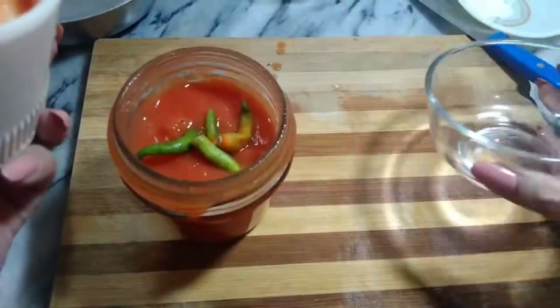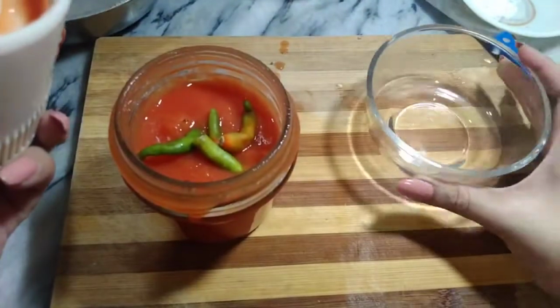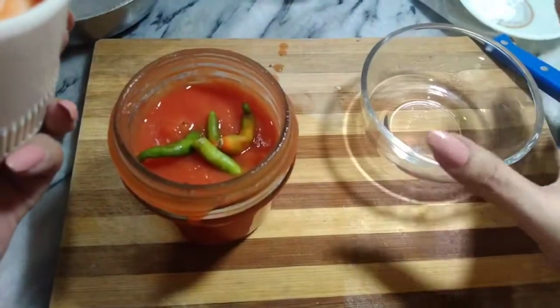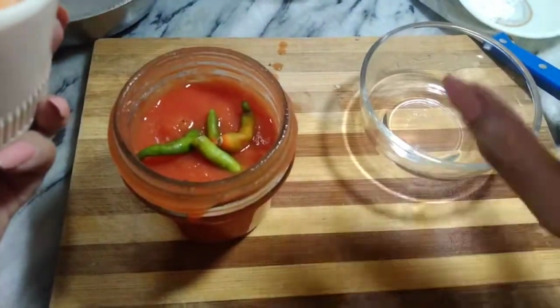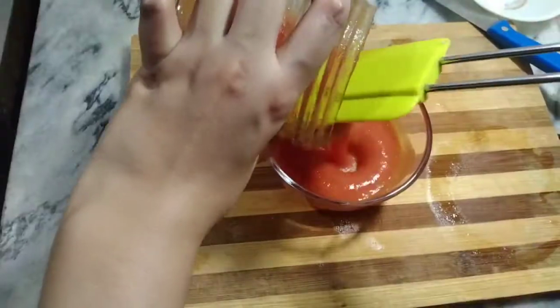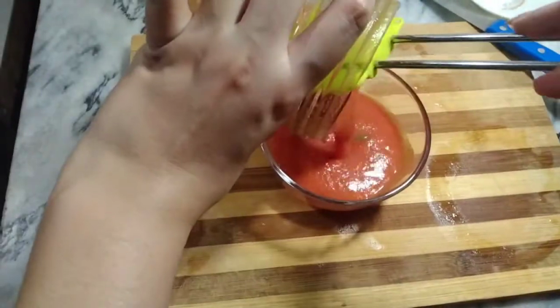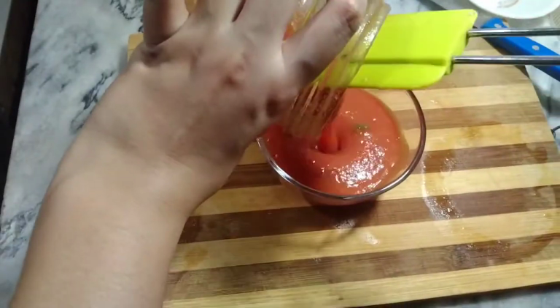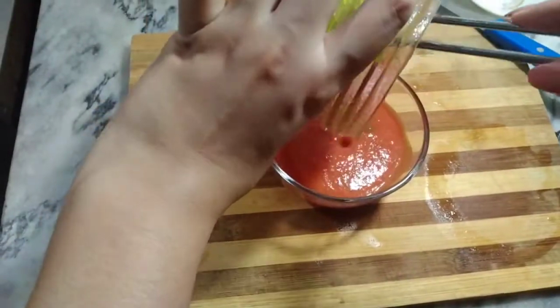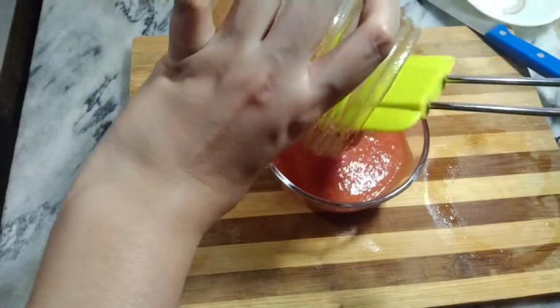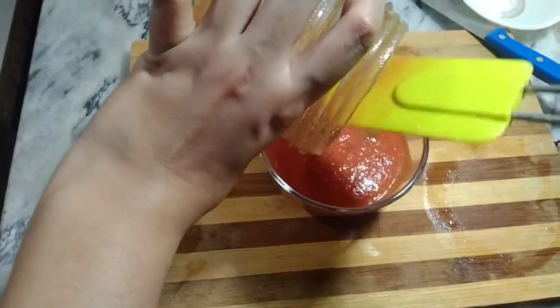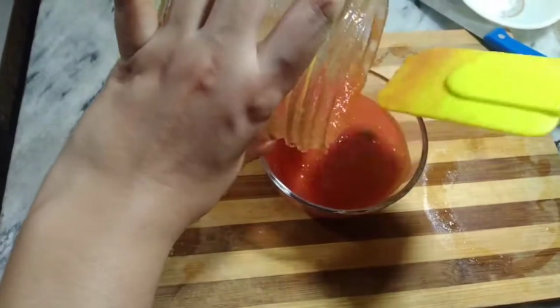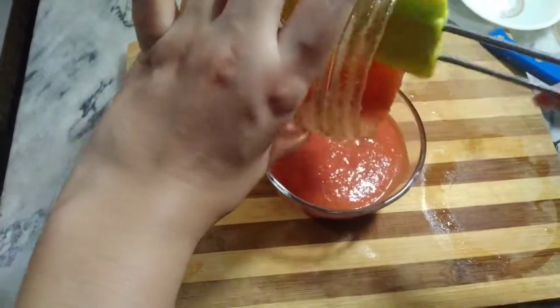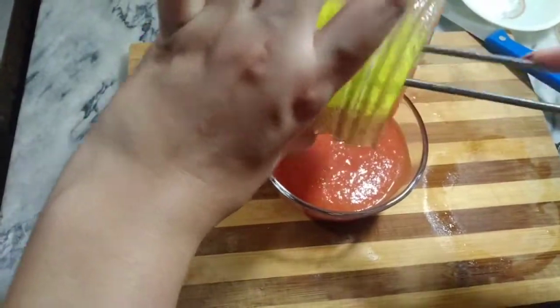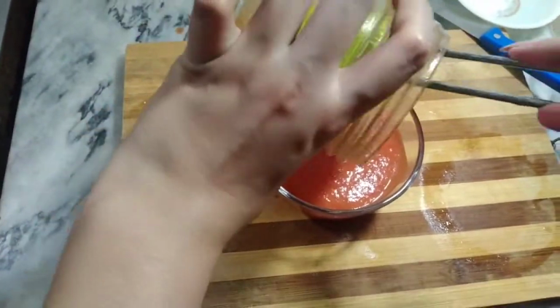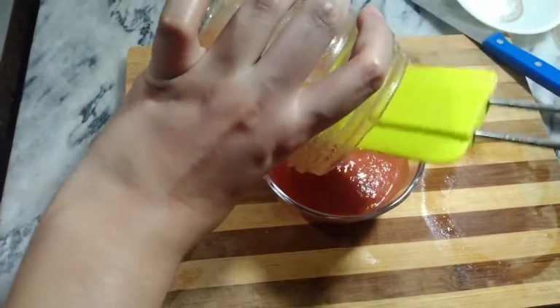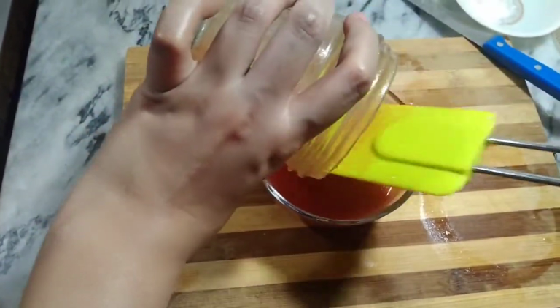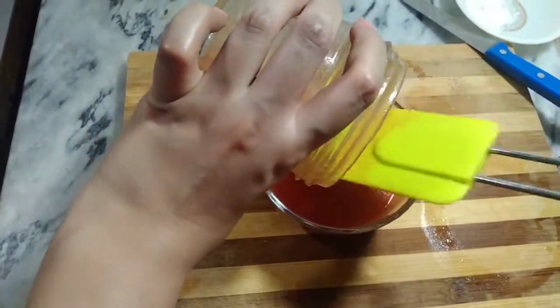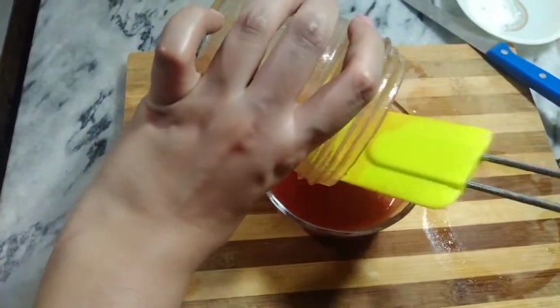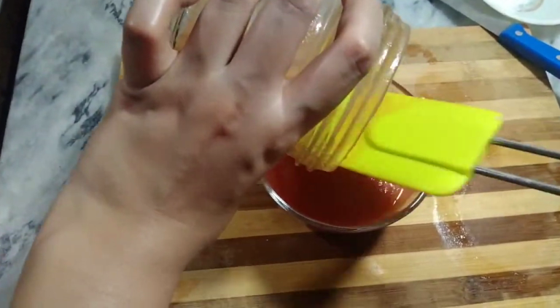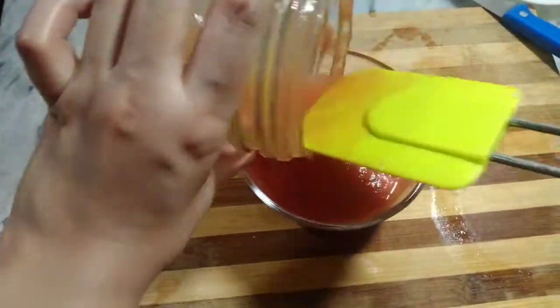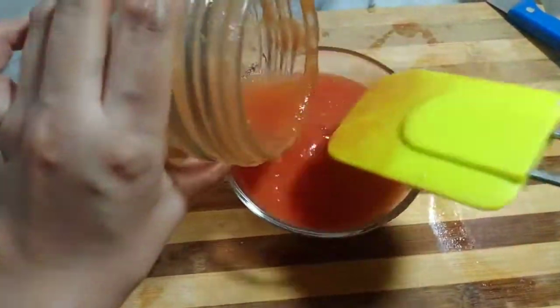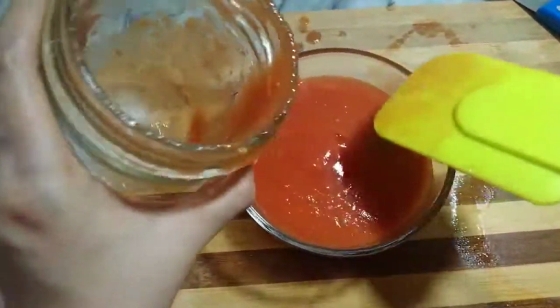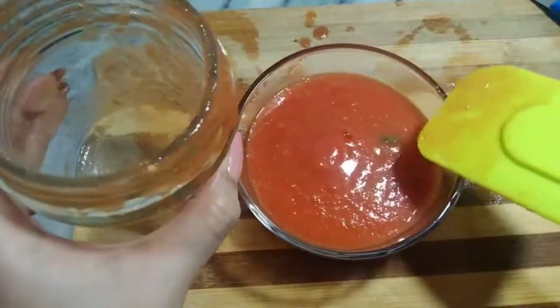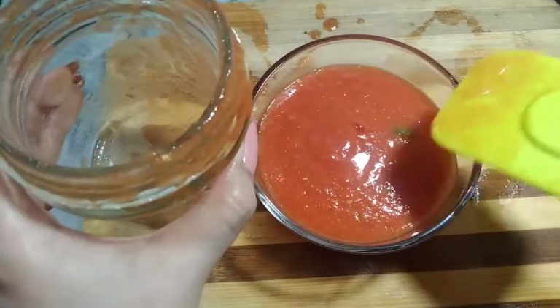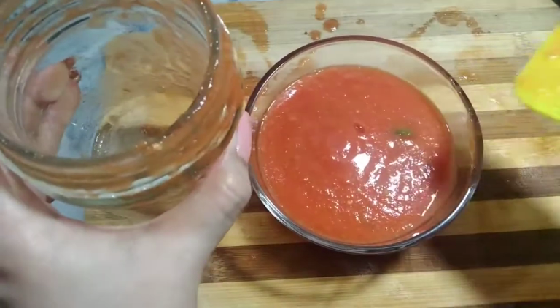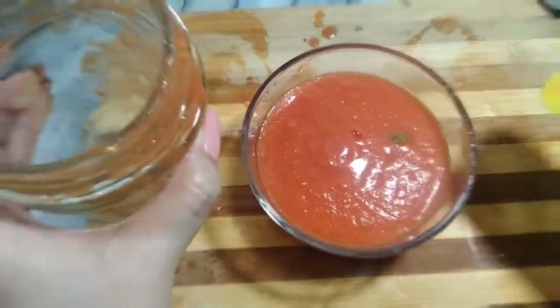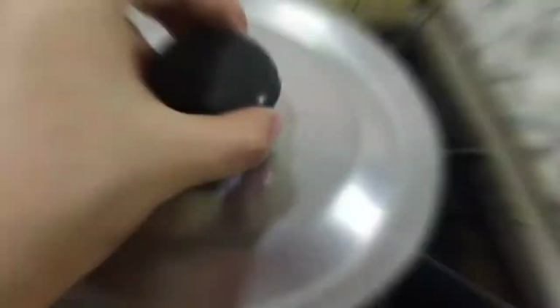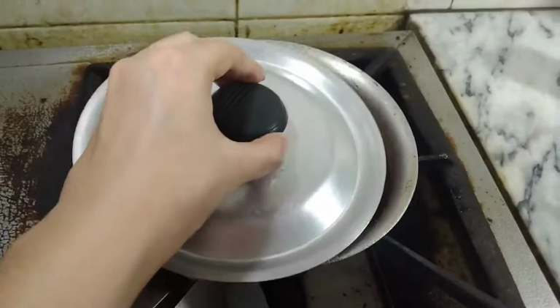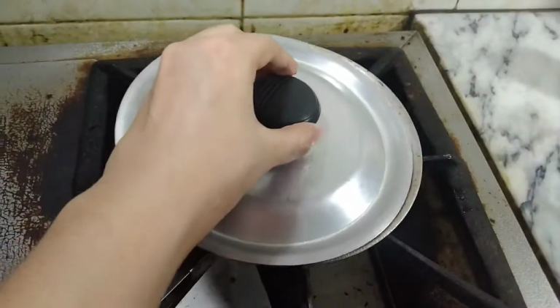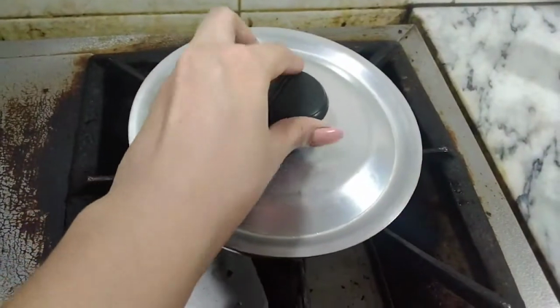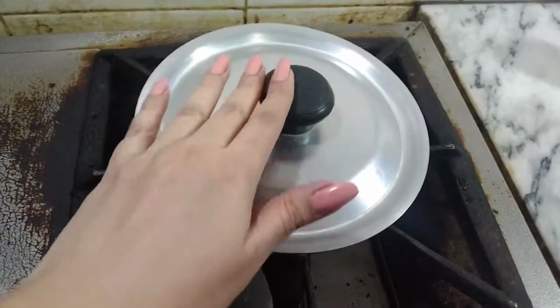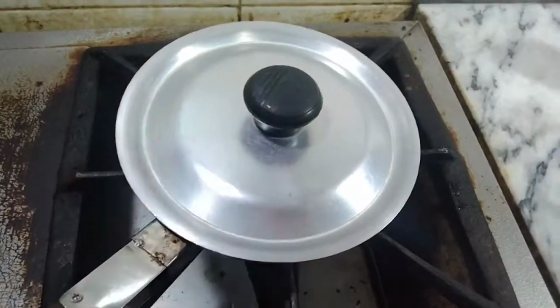I will add the green chilies and then grind them together. After blending, you can see it will become a smooth paste. It will taste different and smell like ketchup.